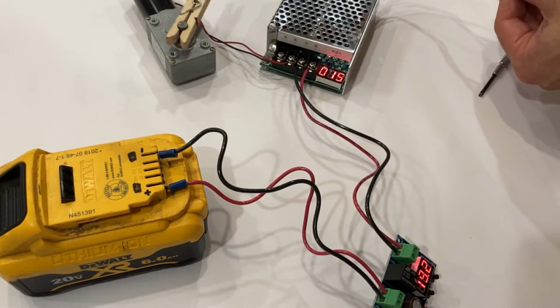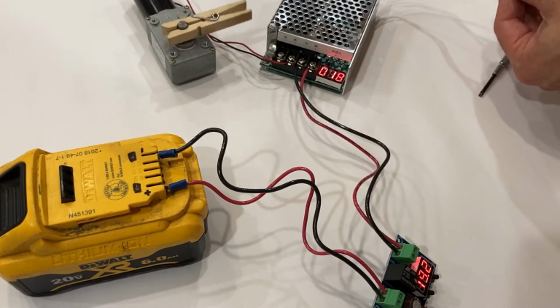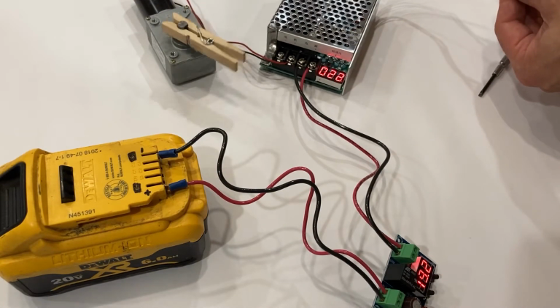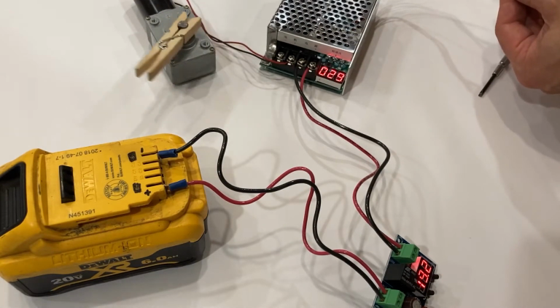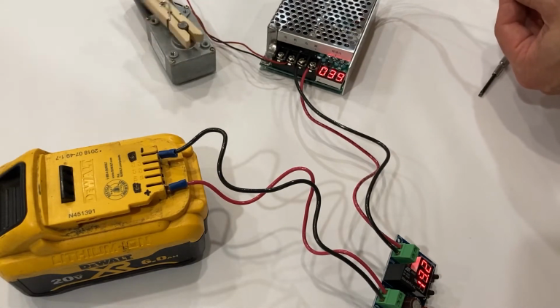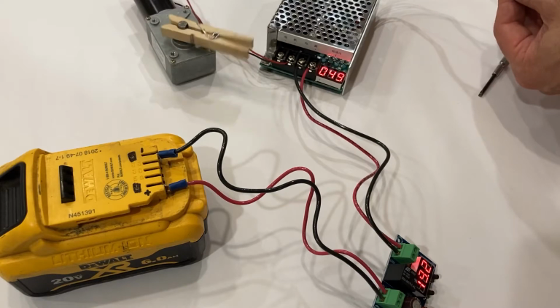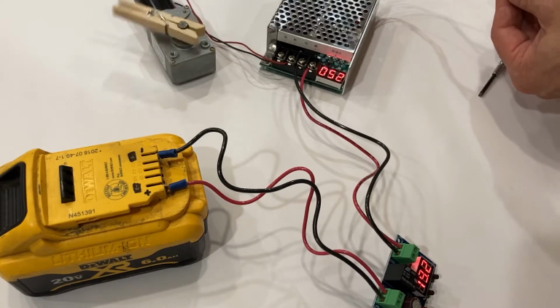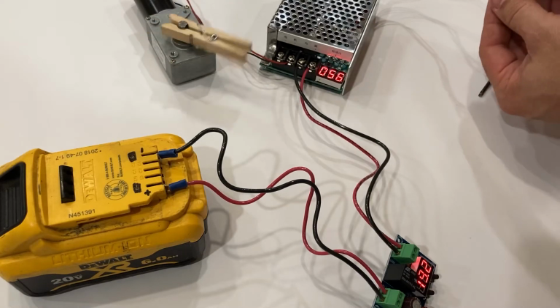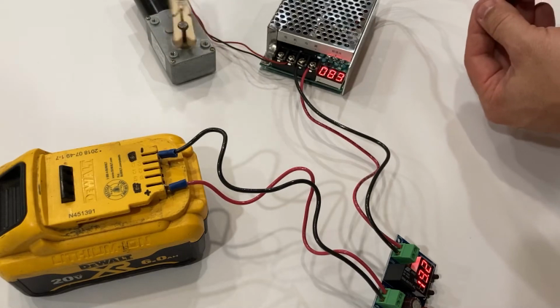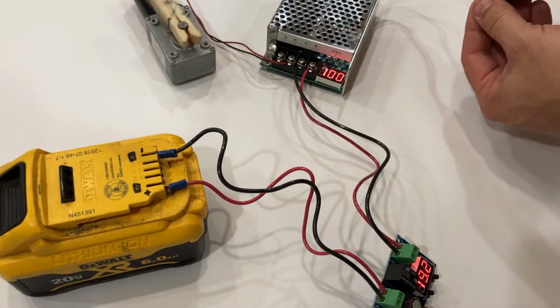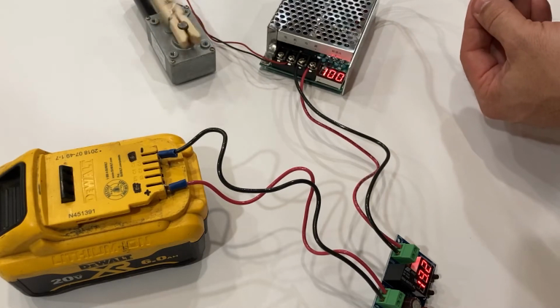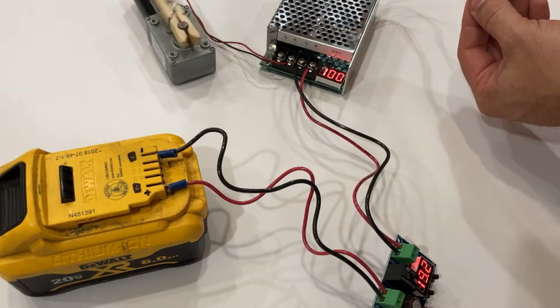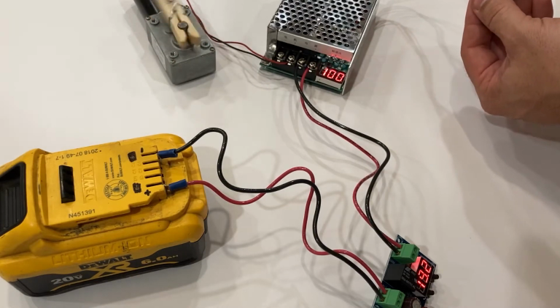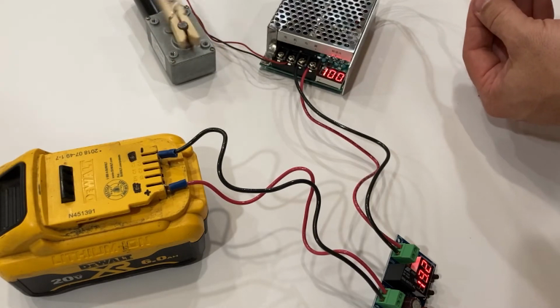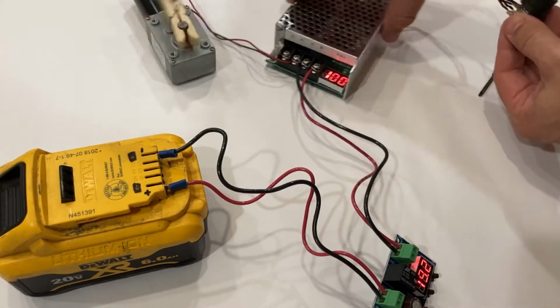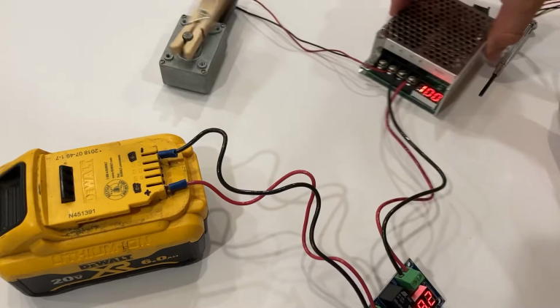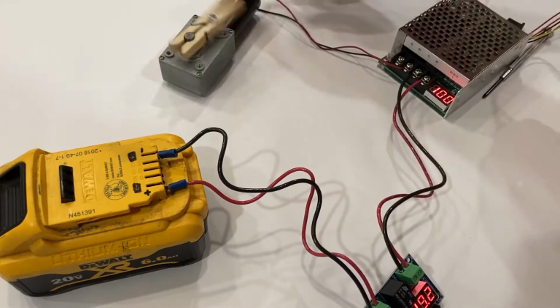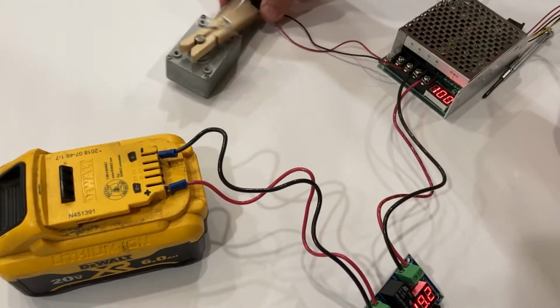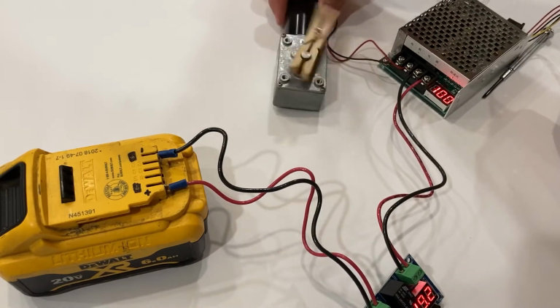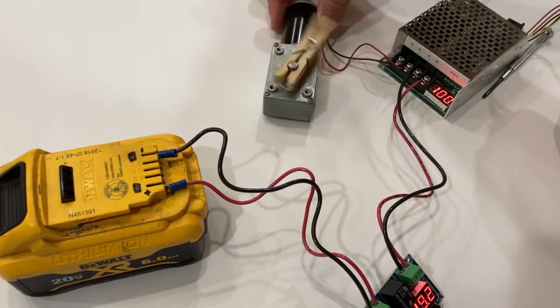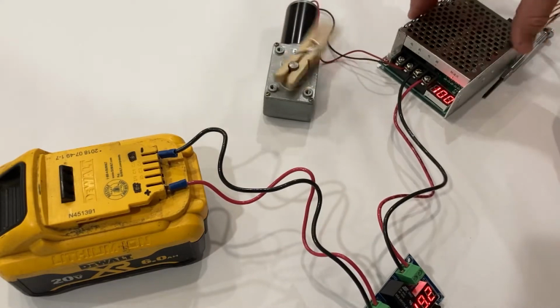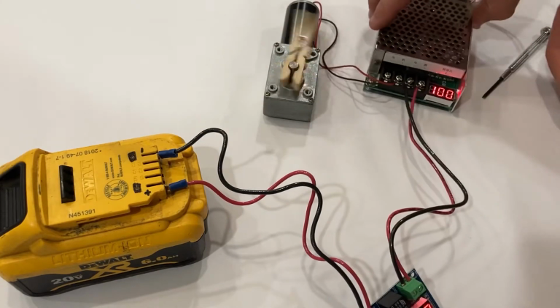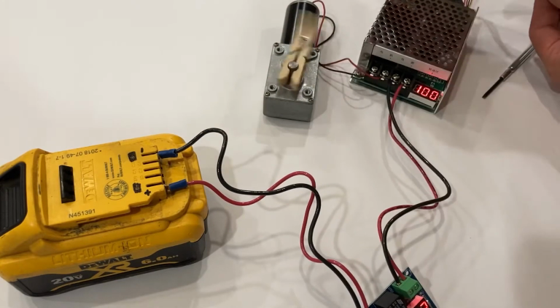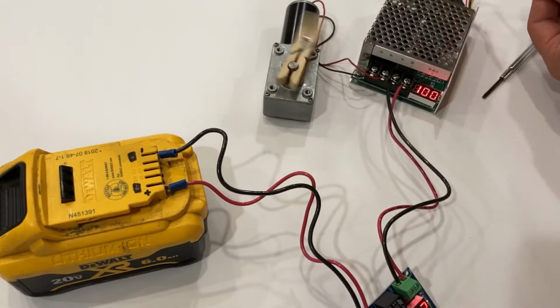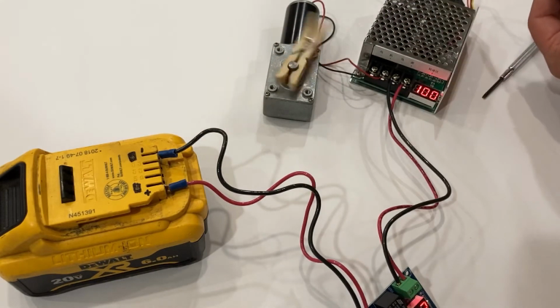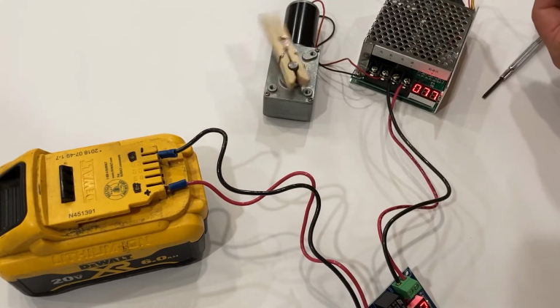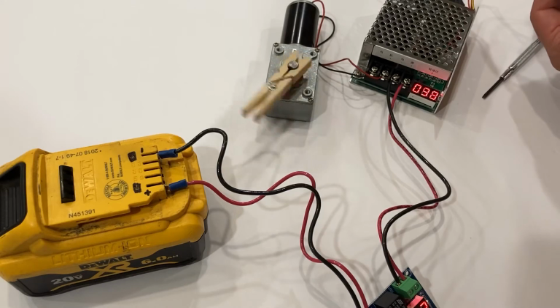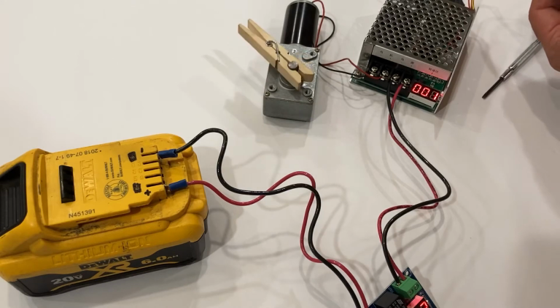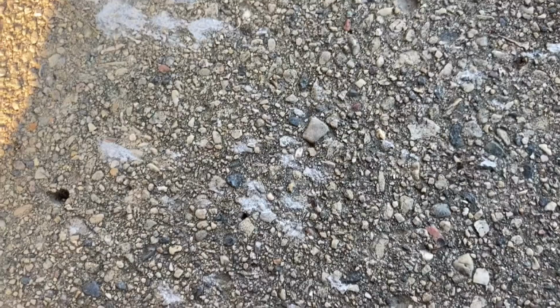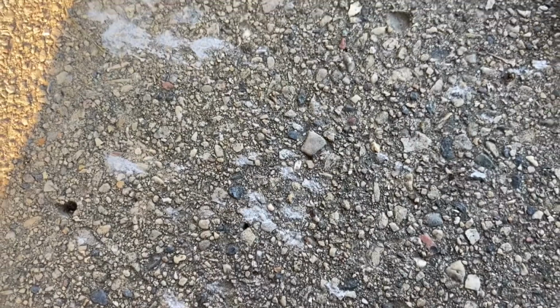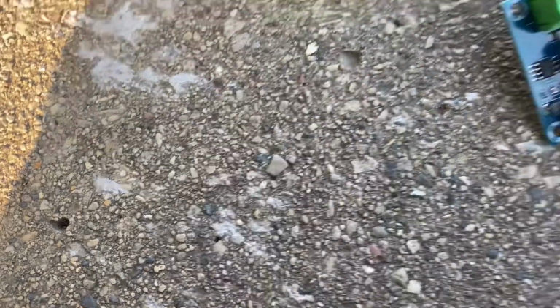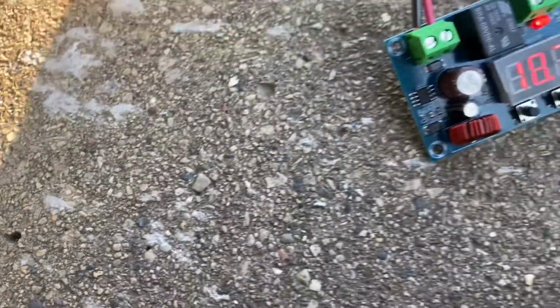If I let this run, it would eventually drain the entirety of the battery down to a point where the battery would no longer take a charge. That is the risk of using these battery packs for your projects — if you drain them too far, you'll damage the battery pack and your chargers won't recognize them. So let's test it out.